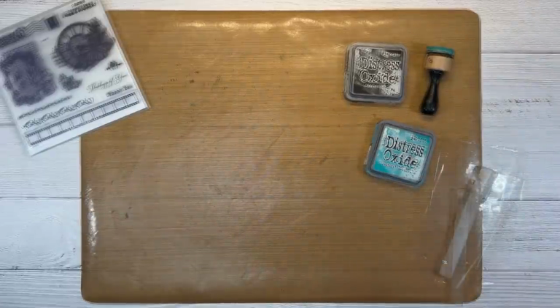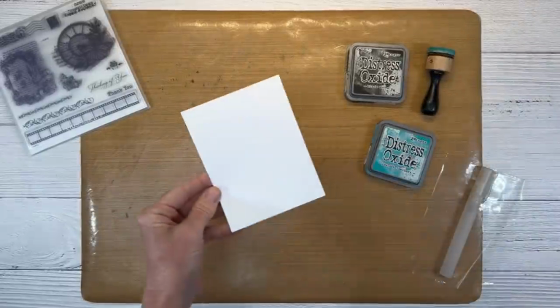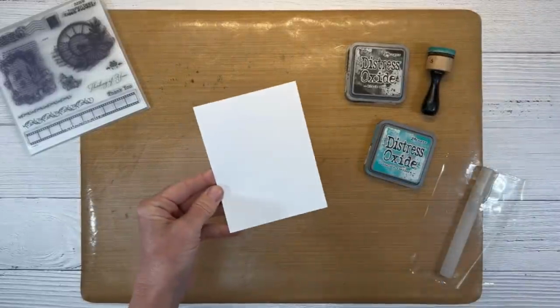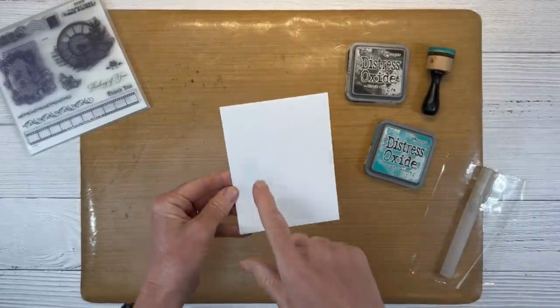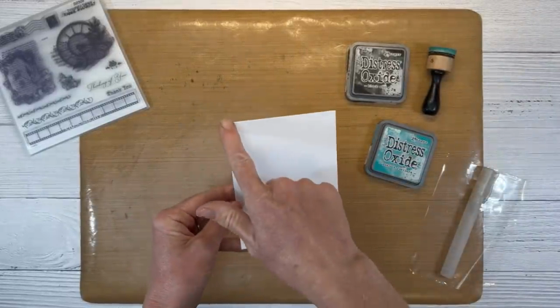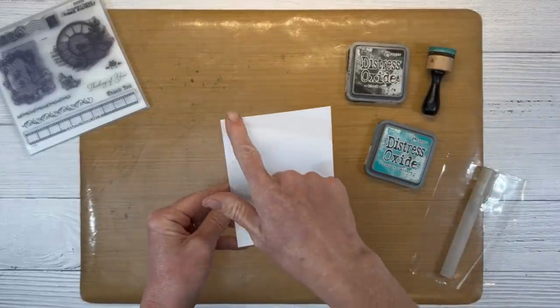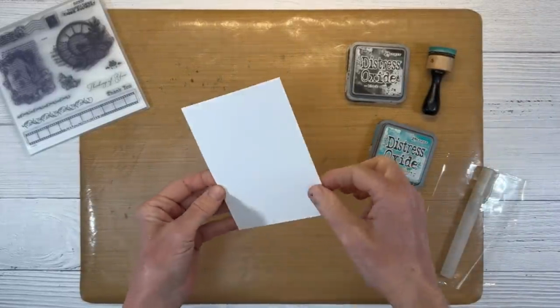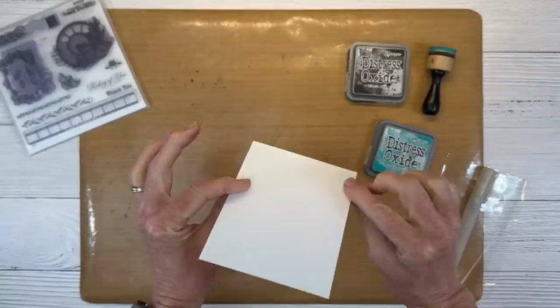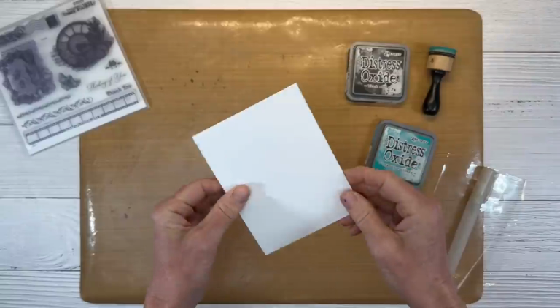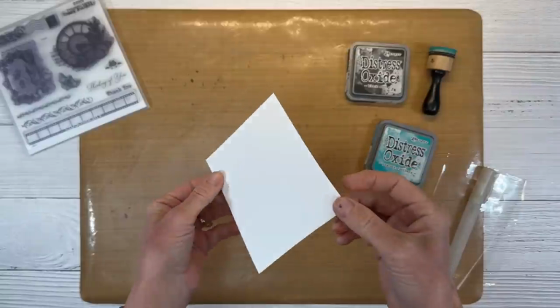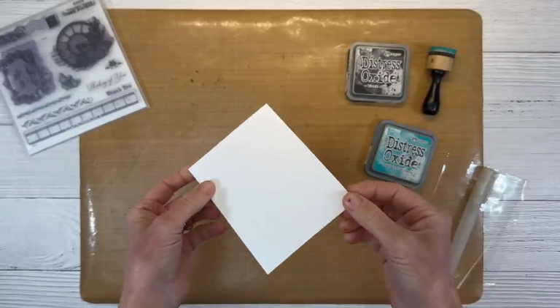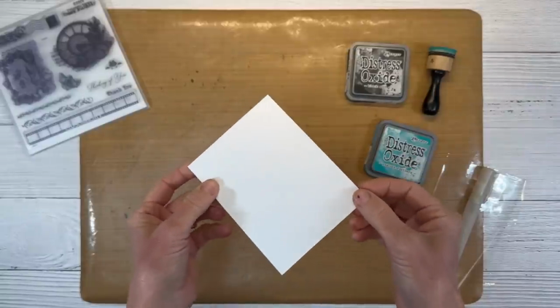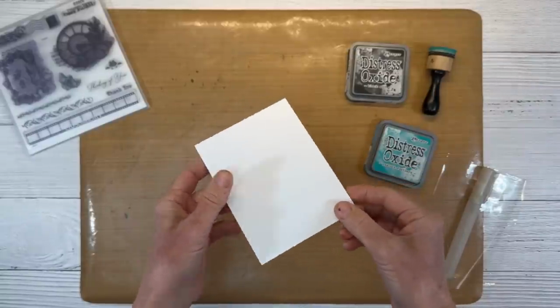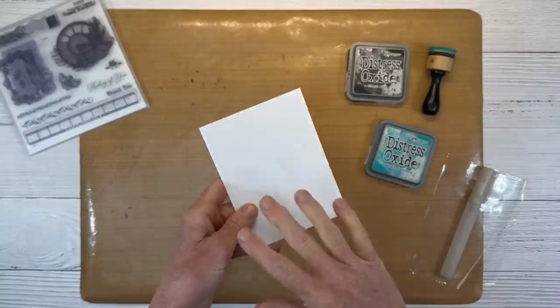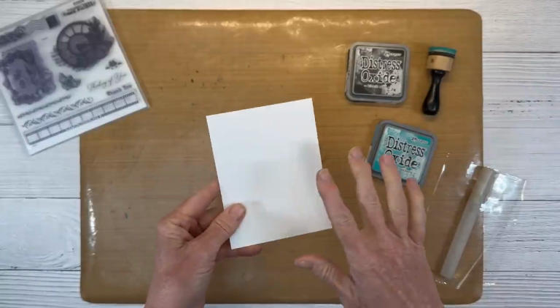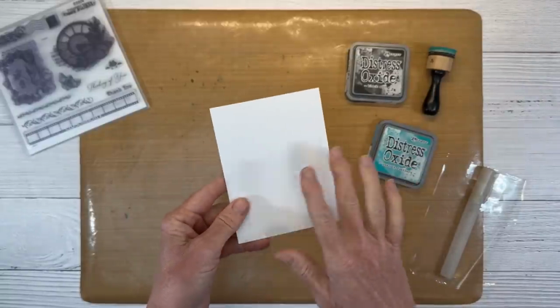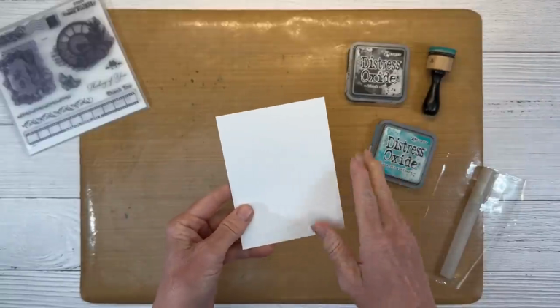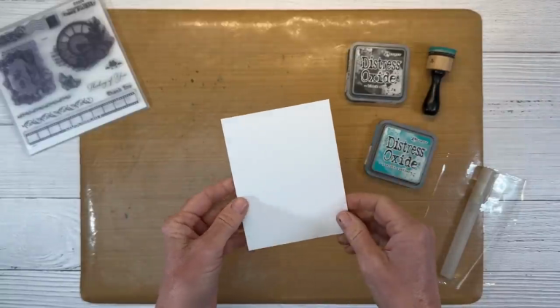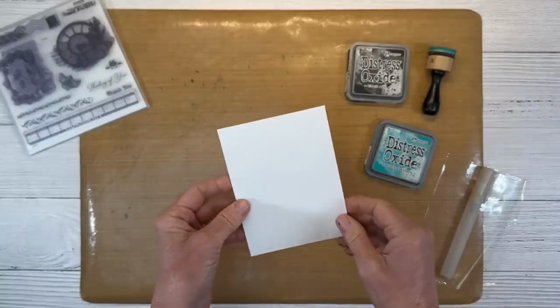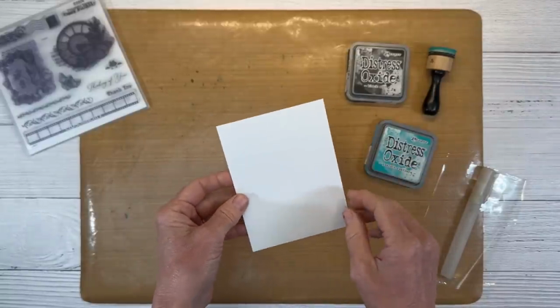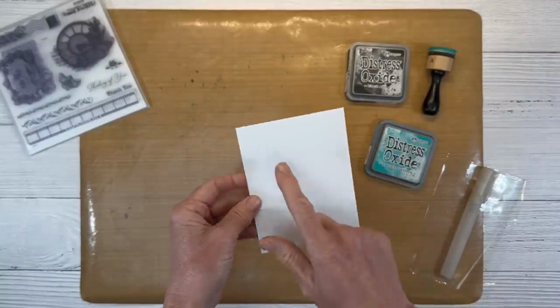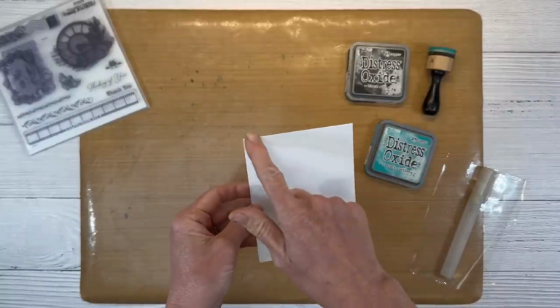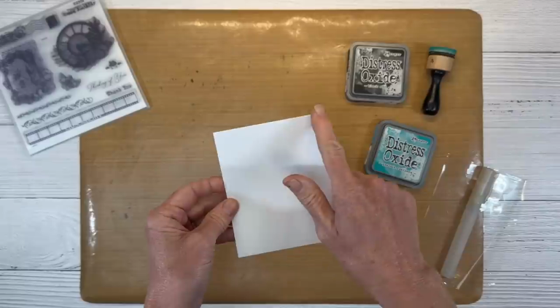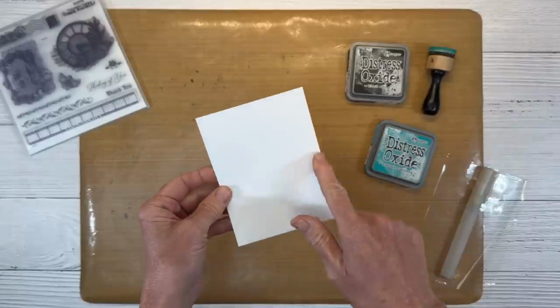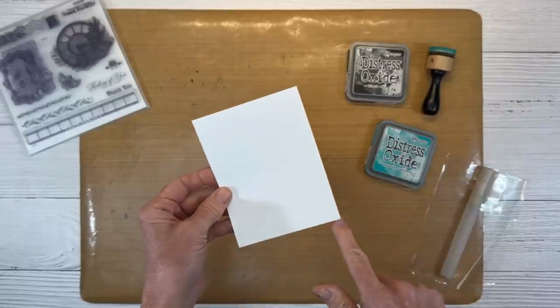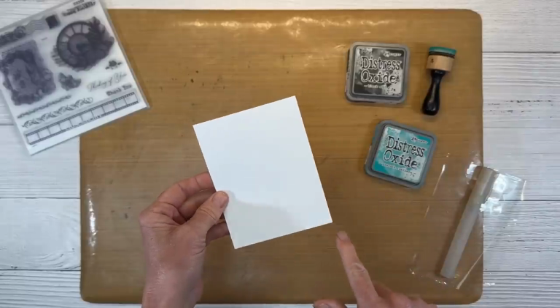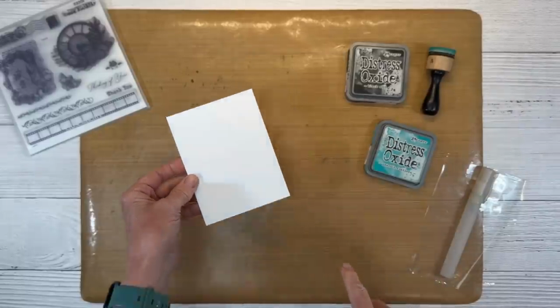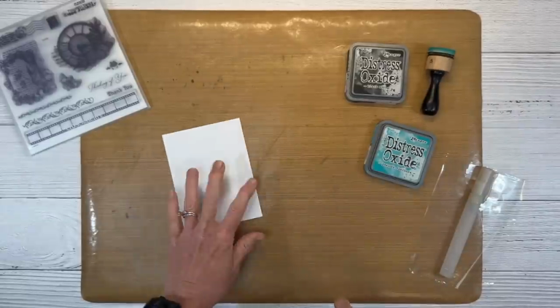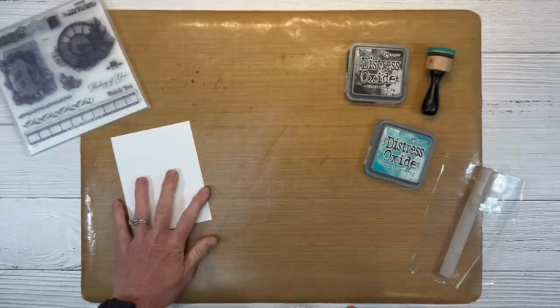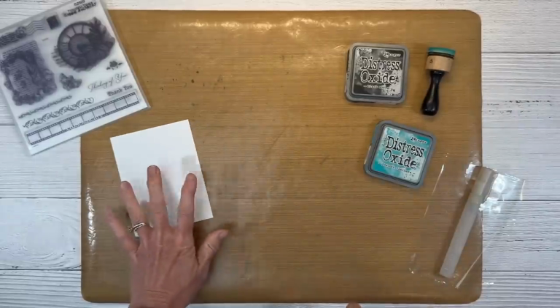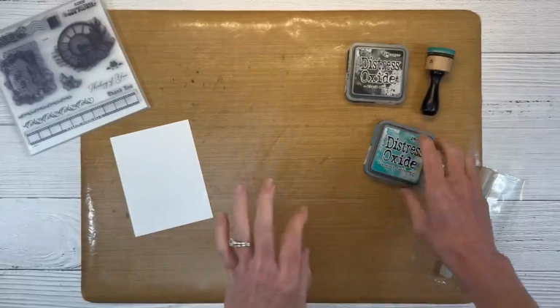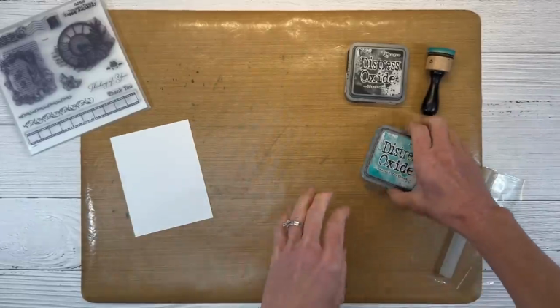For the first card, I have a white daisy panel. This is just plain cardstock — not watercolor paper or anything of that nature — and it is four by five and a quarter. Again, that's just plain paper.